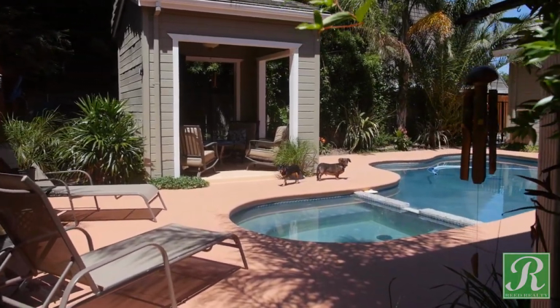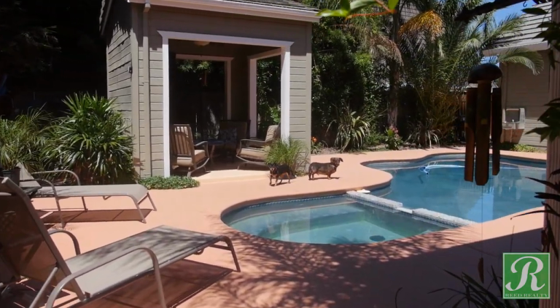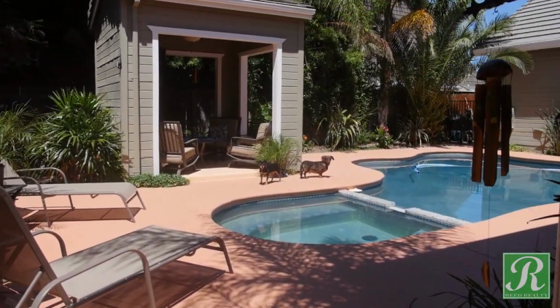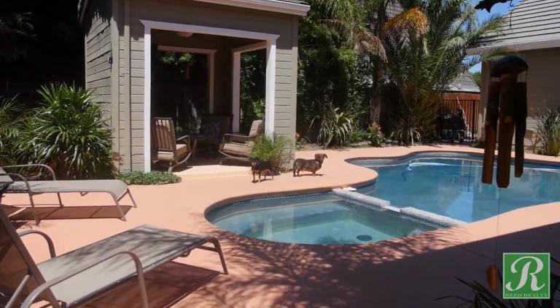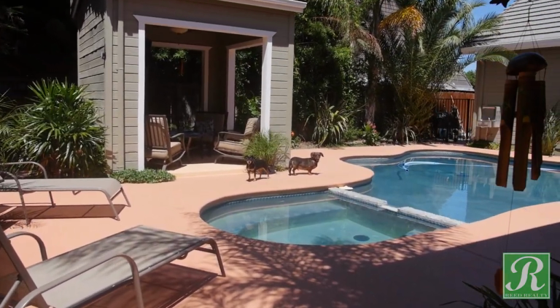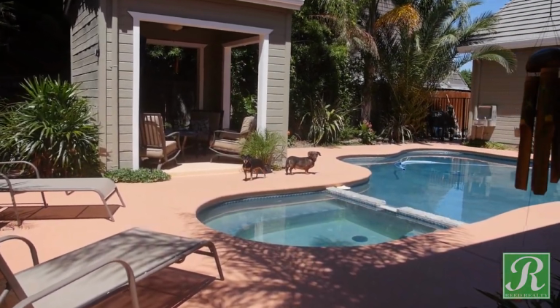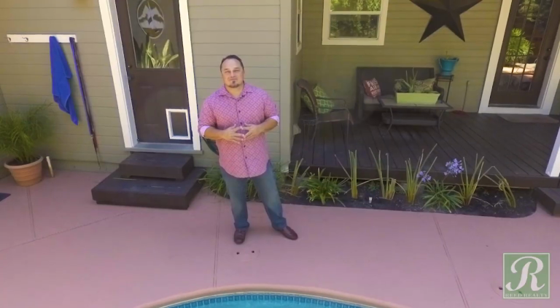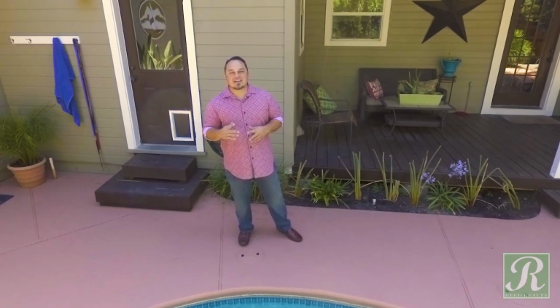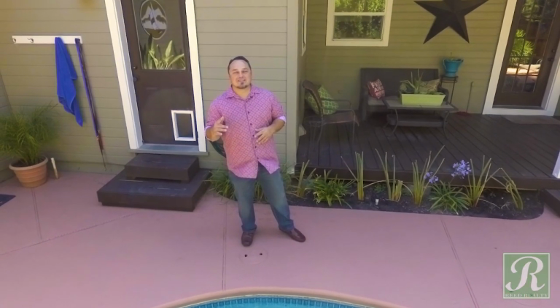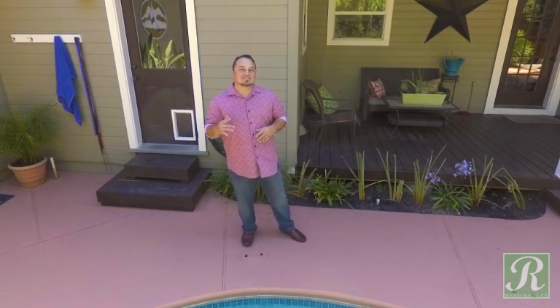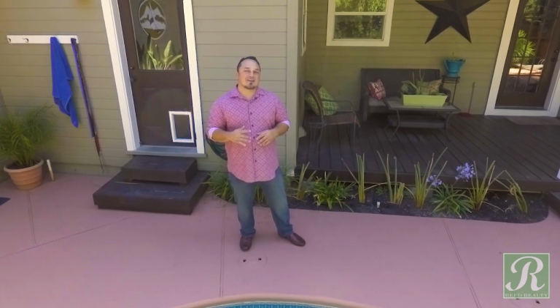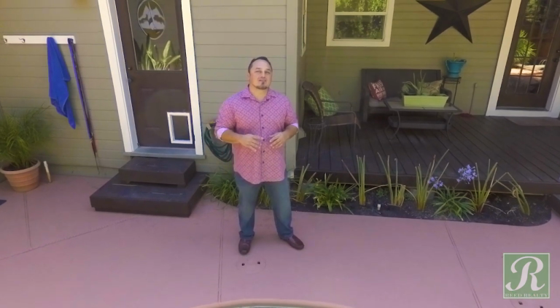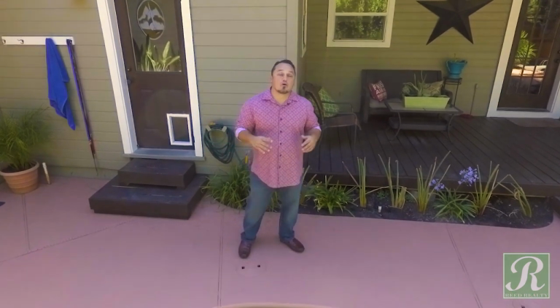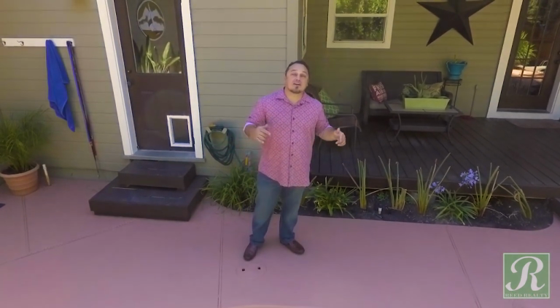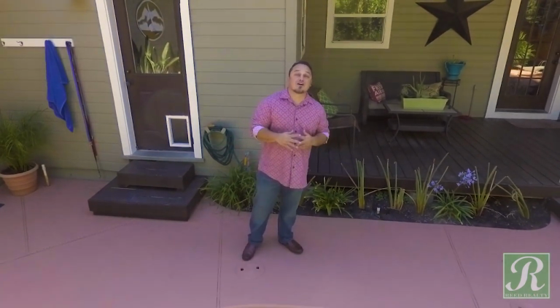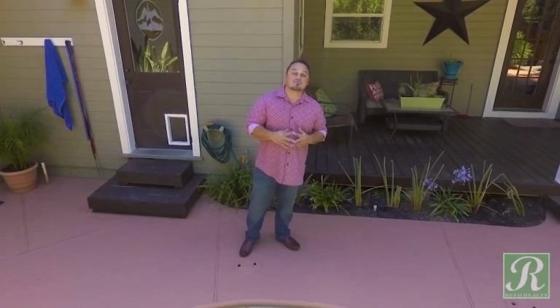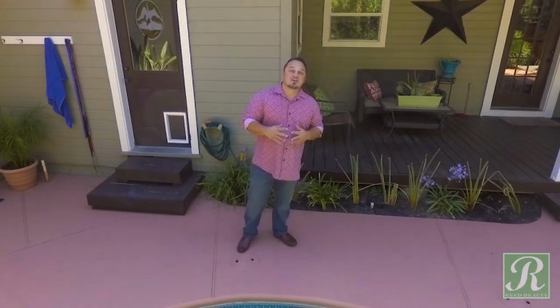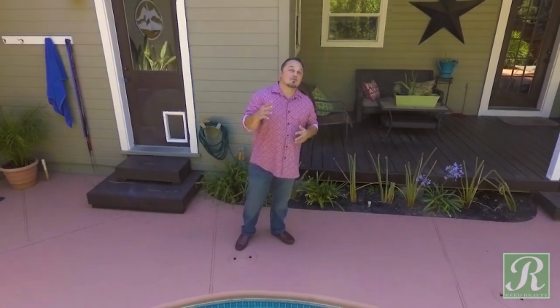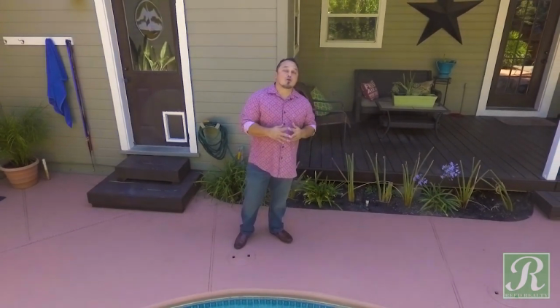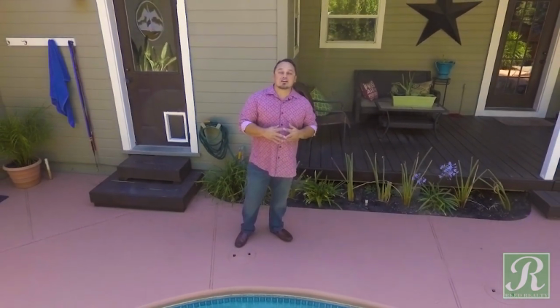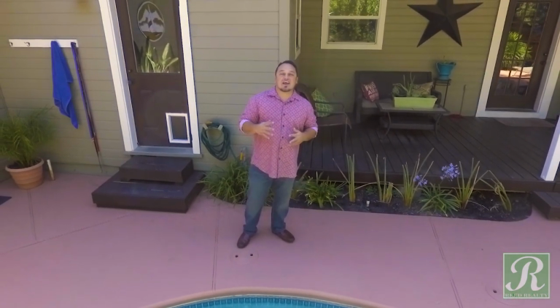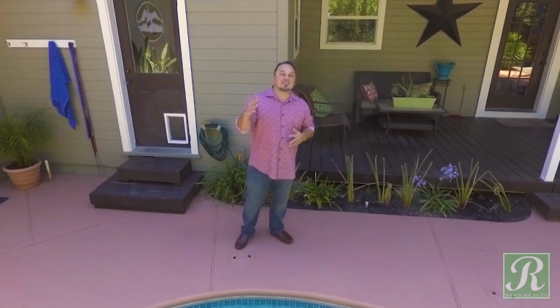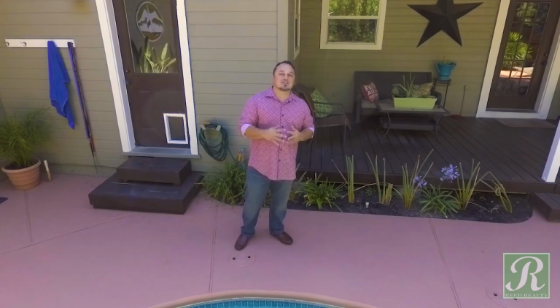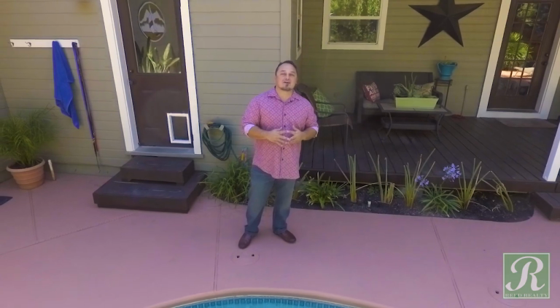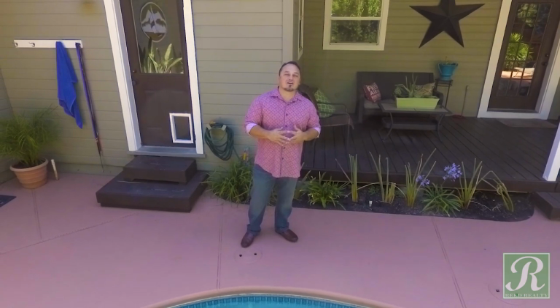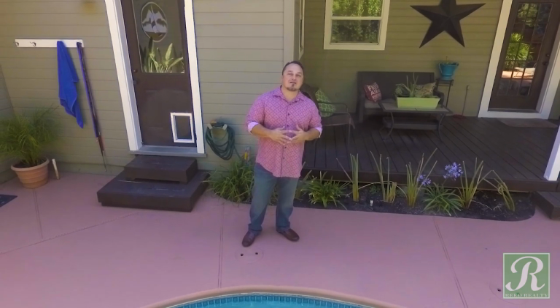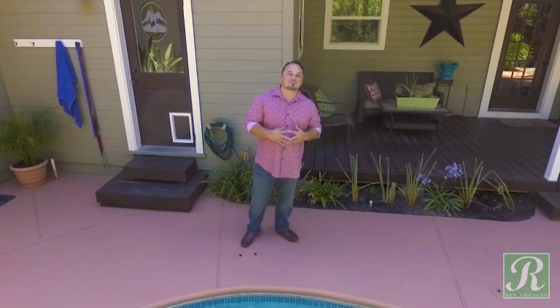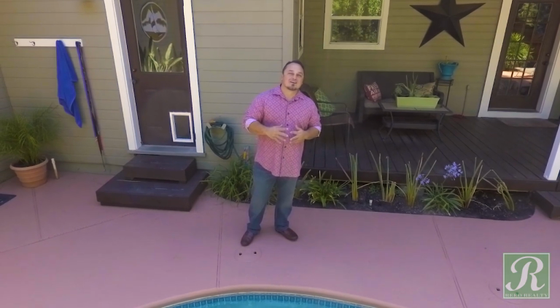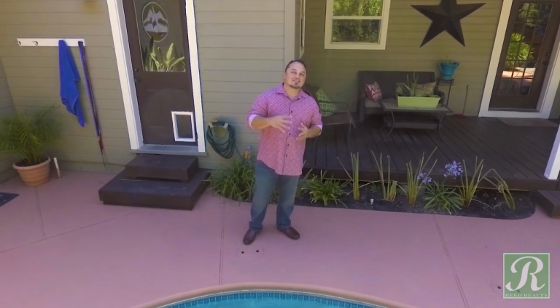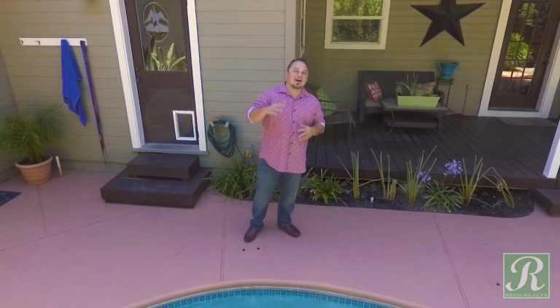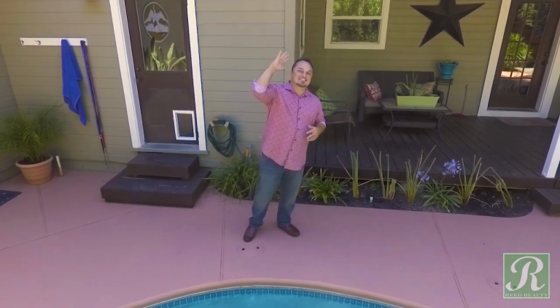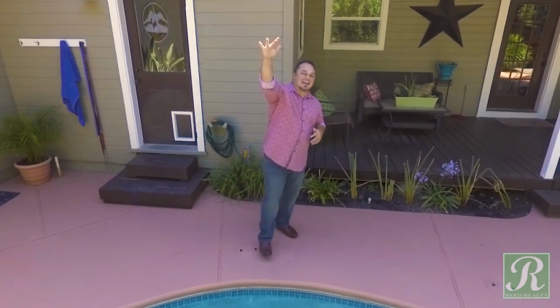Thank you guys for joining me here for this tour at 1737 Alicante Court in Escalon. For more information, check out theescalonhouse.com. Have a good day and see you later.